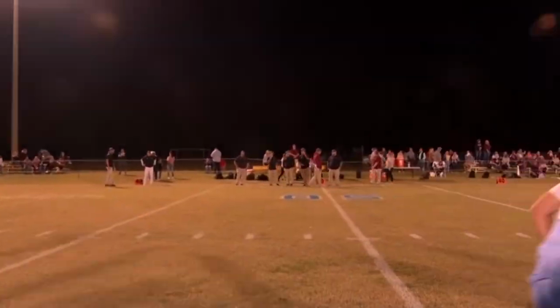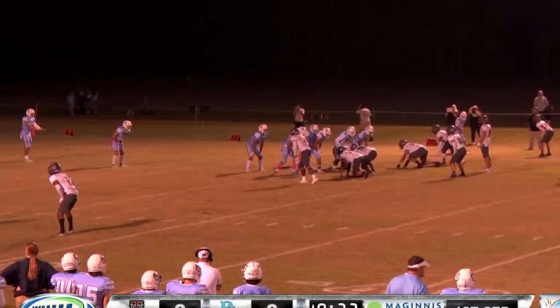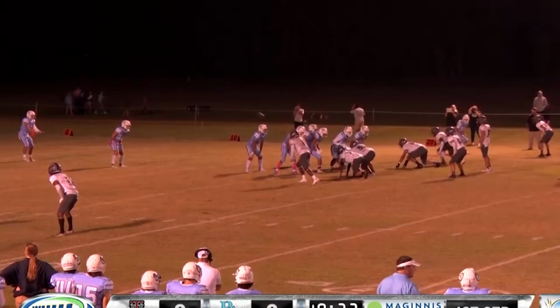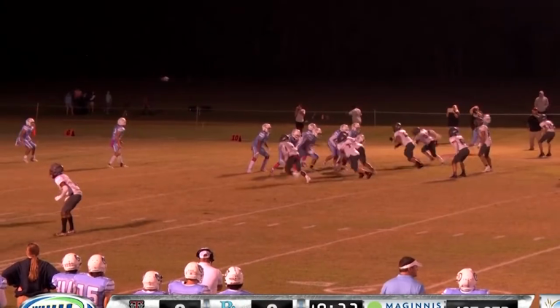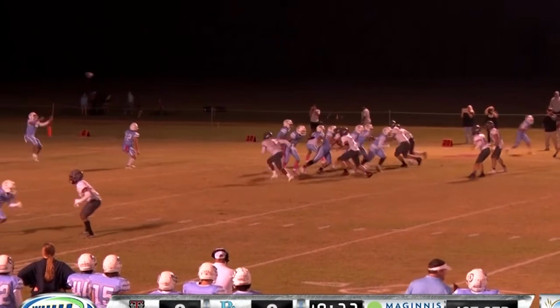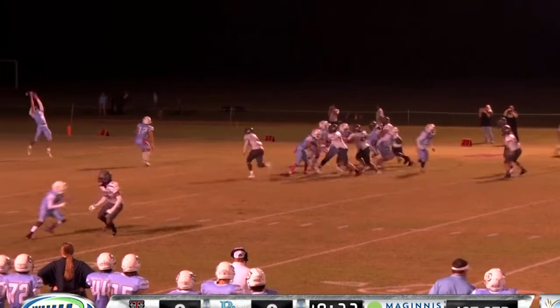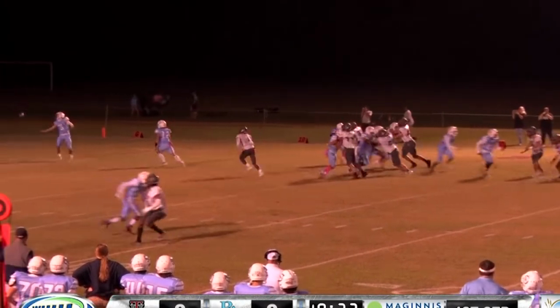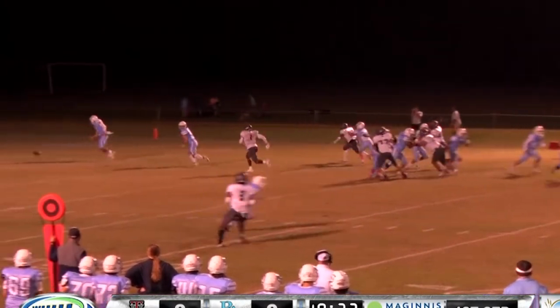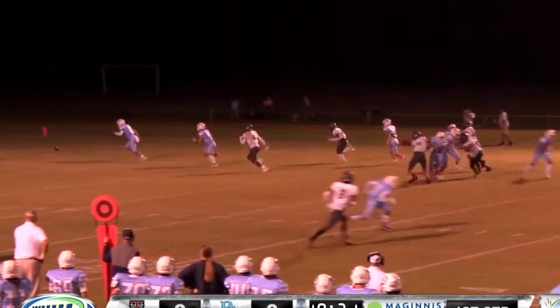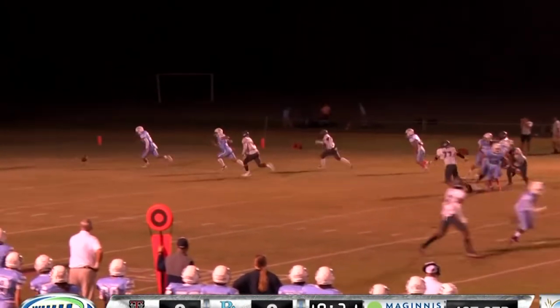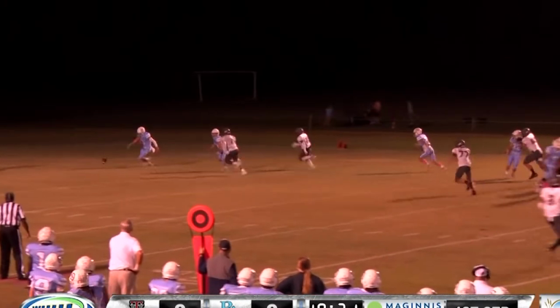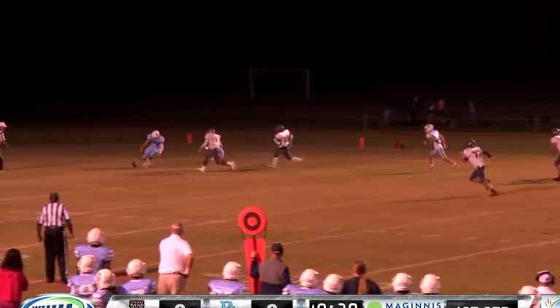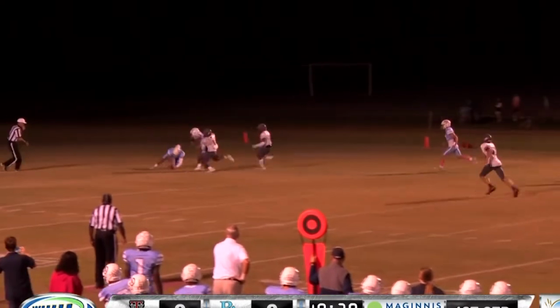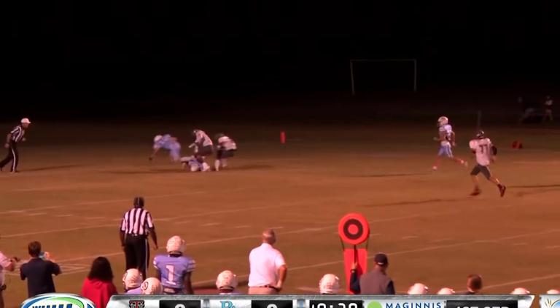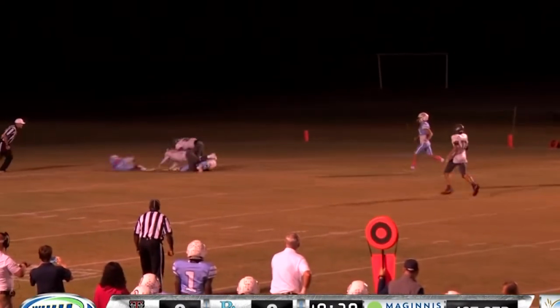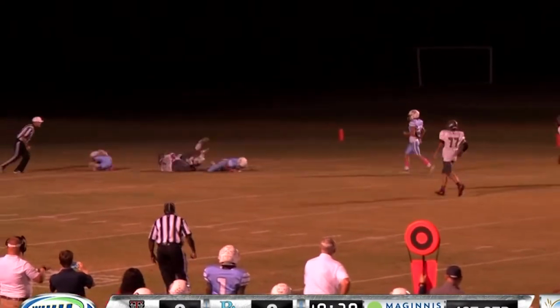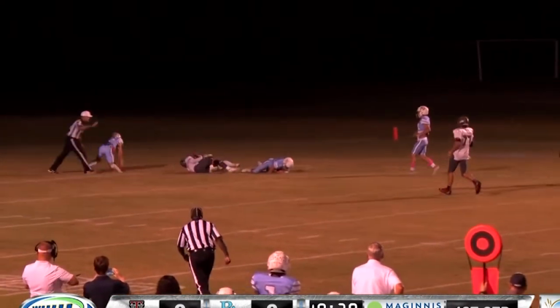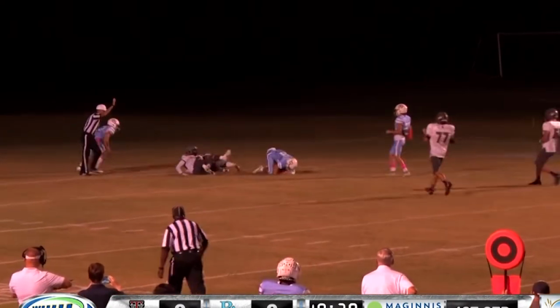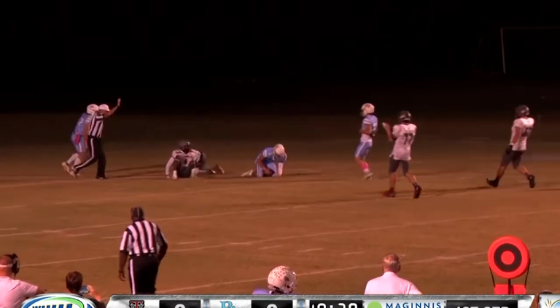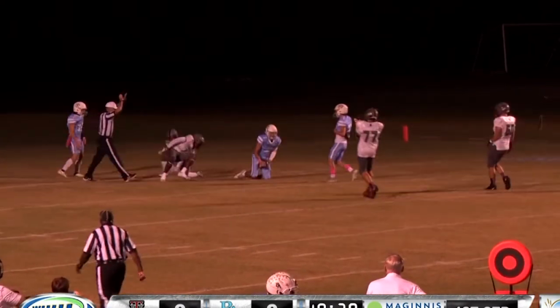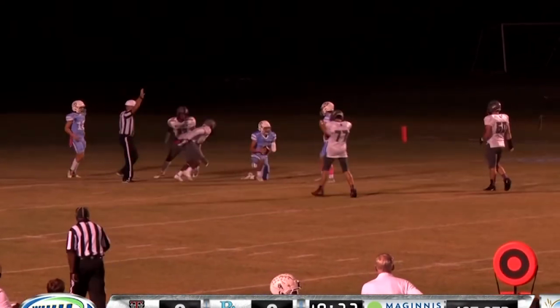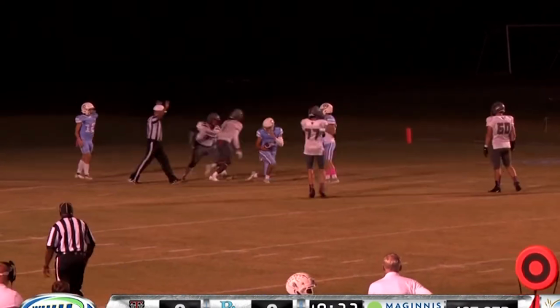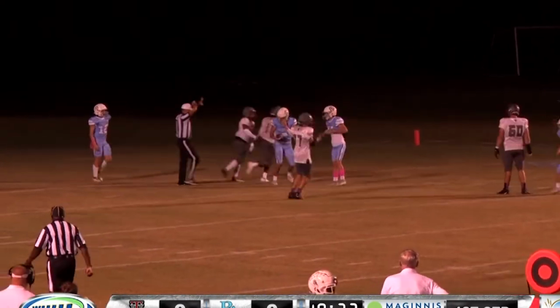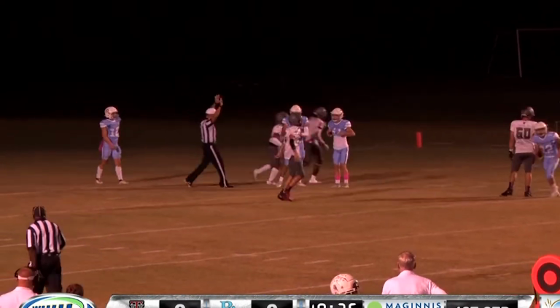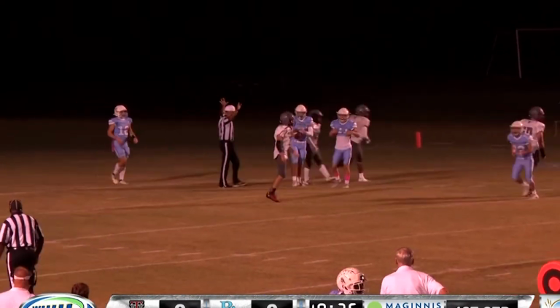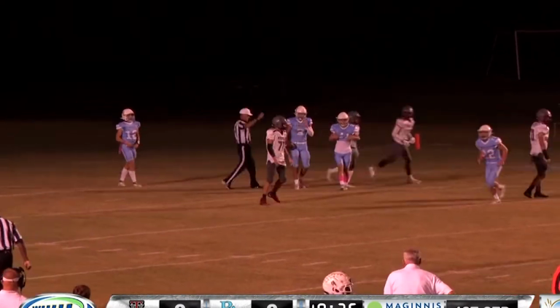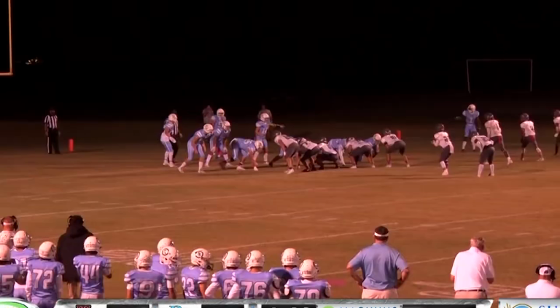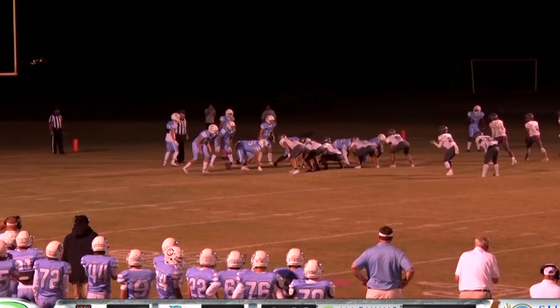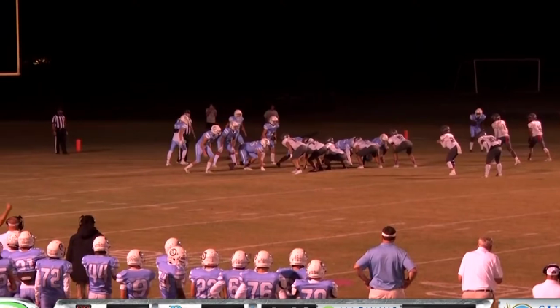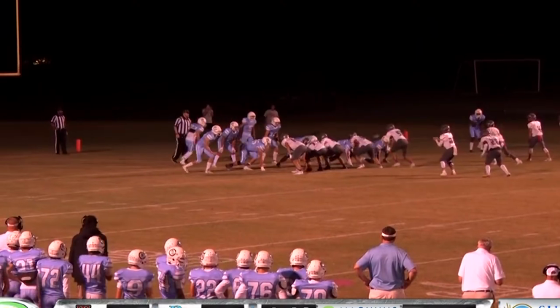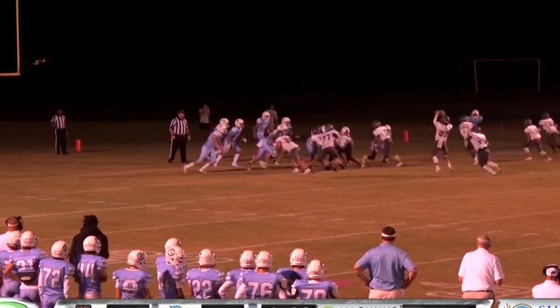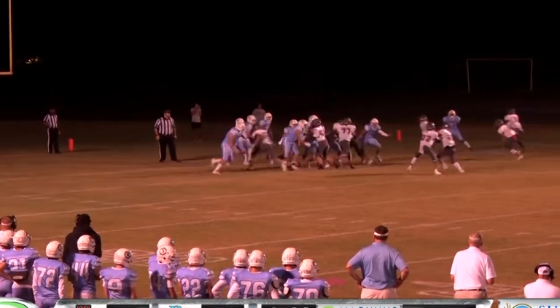Early three and out there by the Rebels defense. High snap, too high — it's heading back towards the end zone. Buford Academy is just going to have to get on it. With 10:26 to go in the opening quarter.